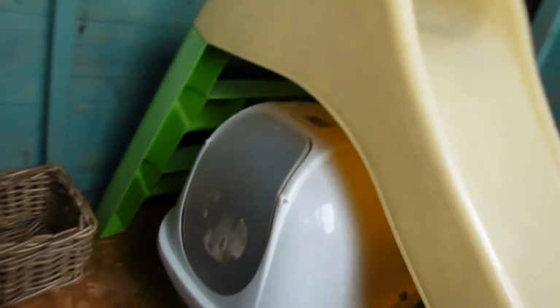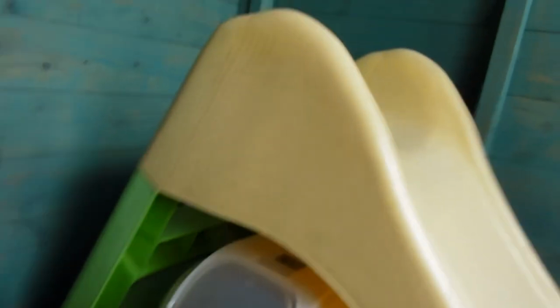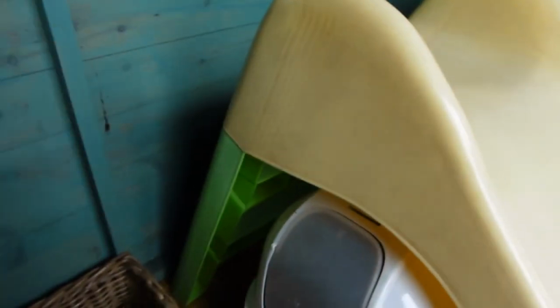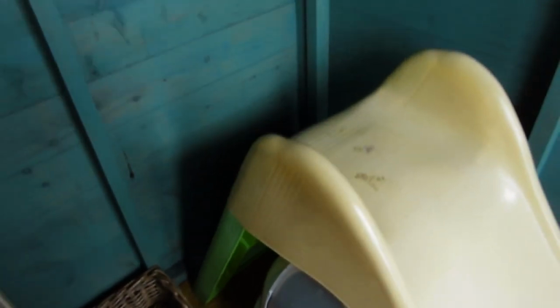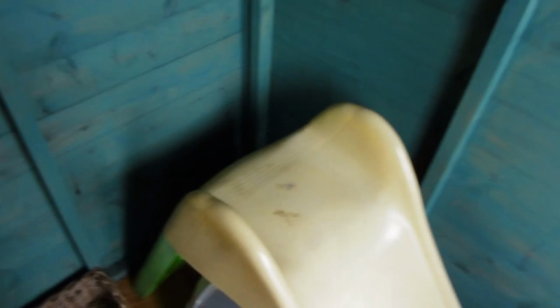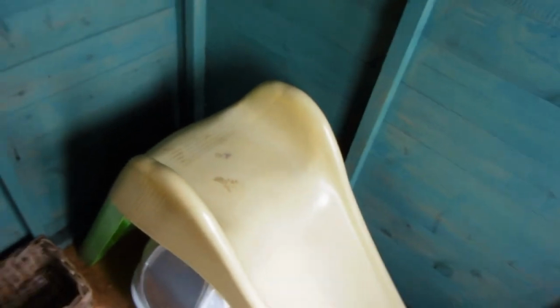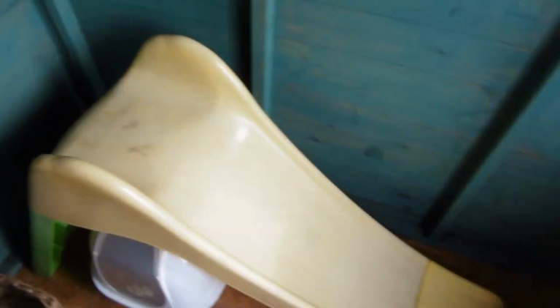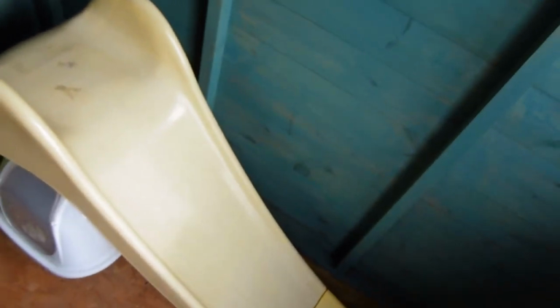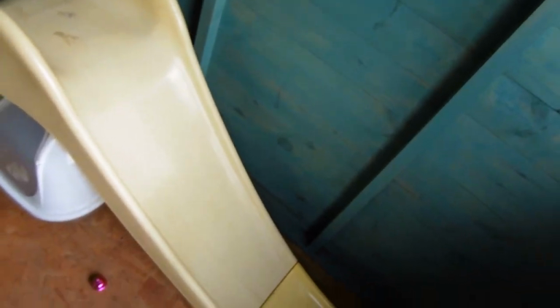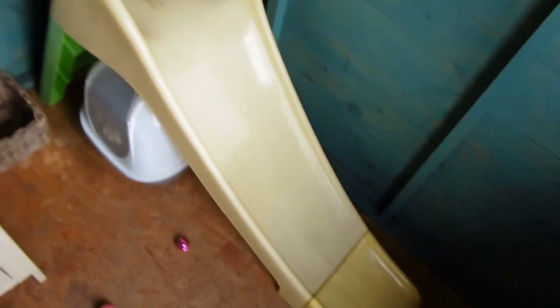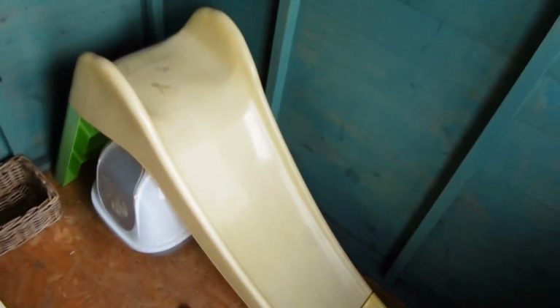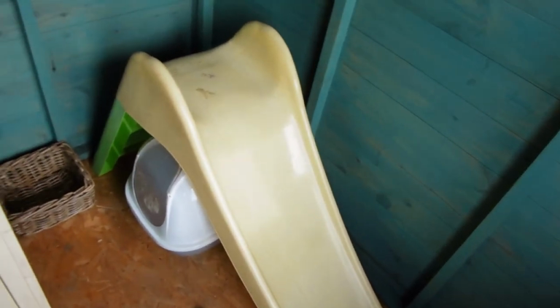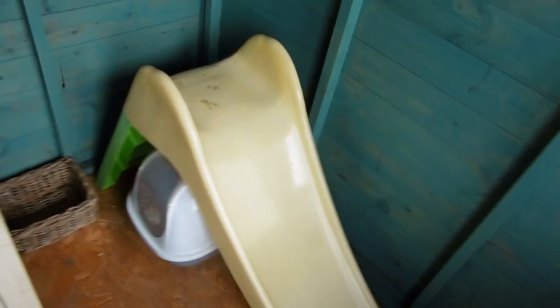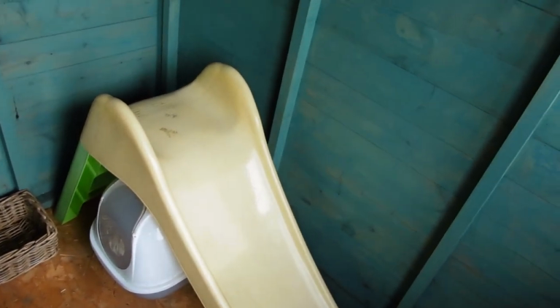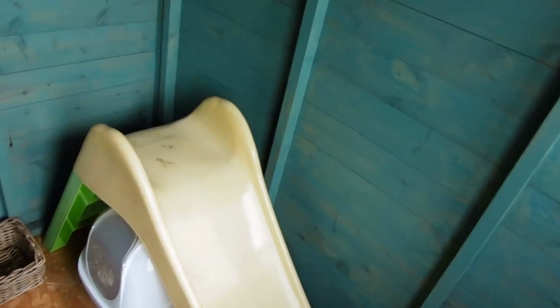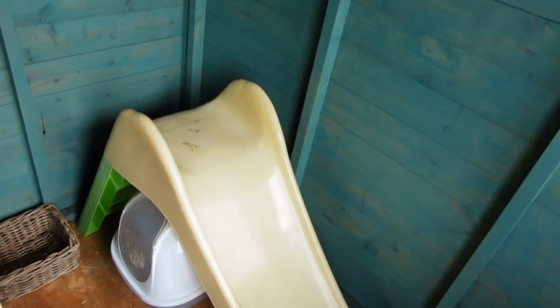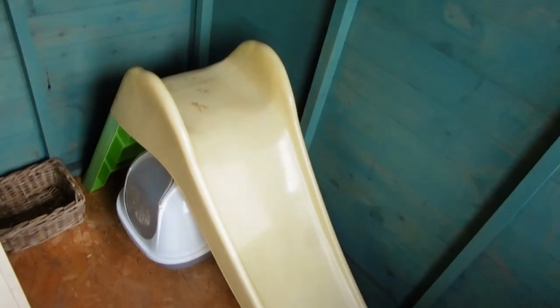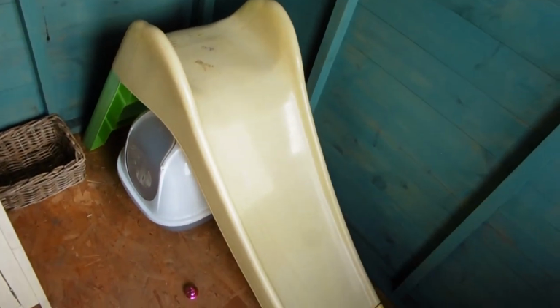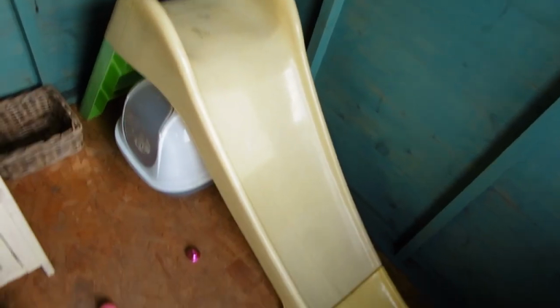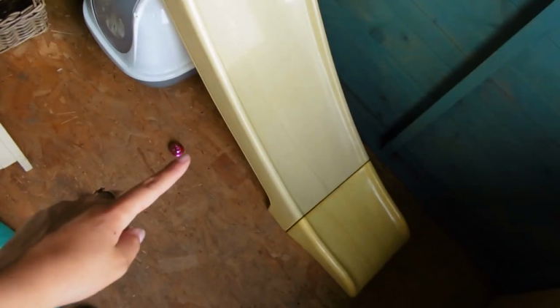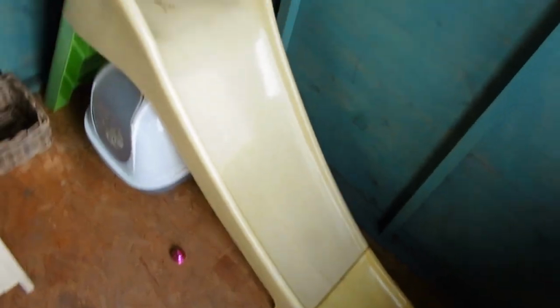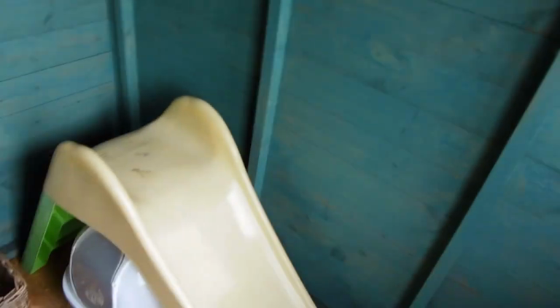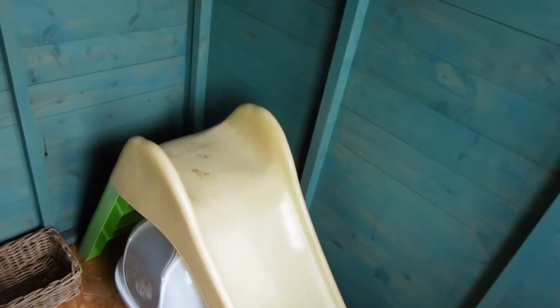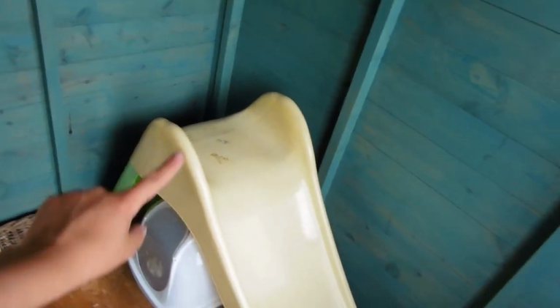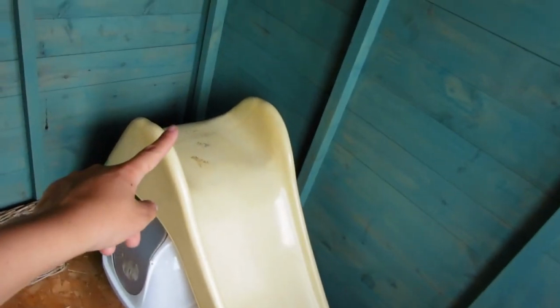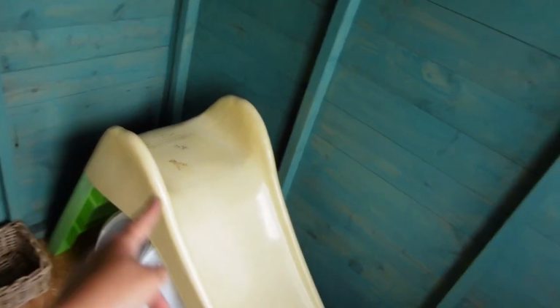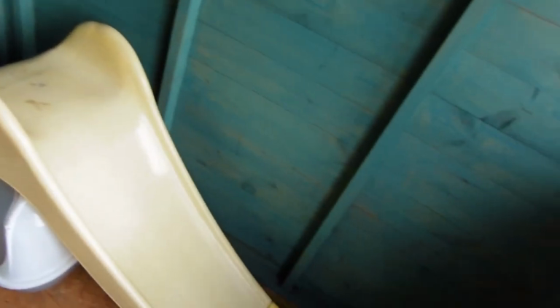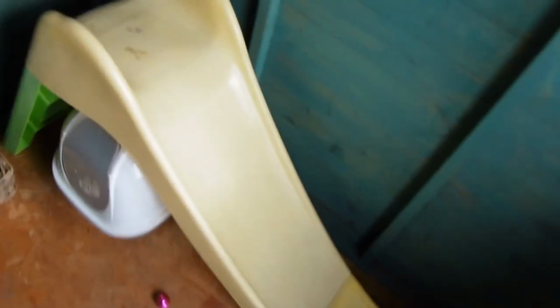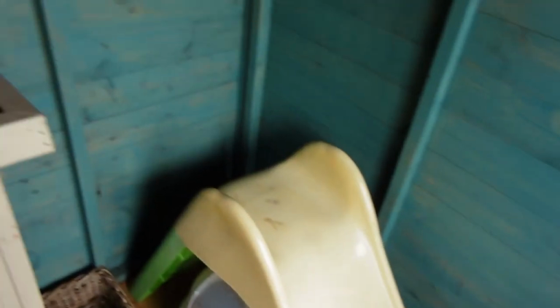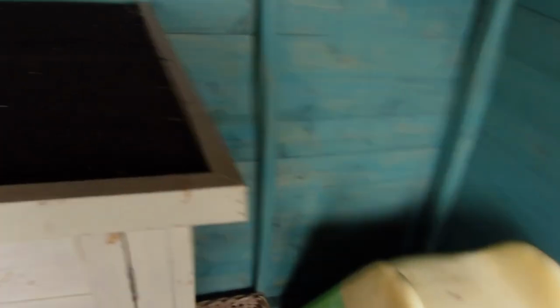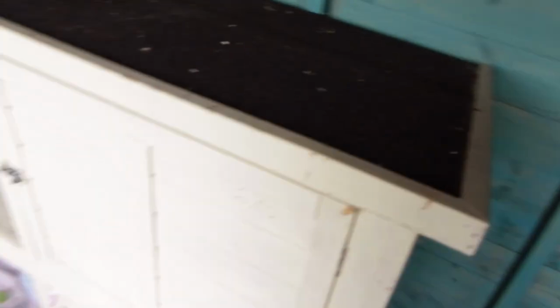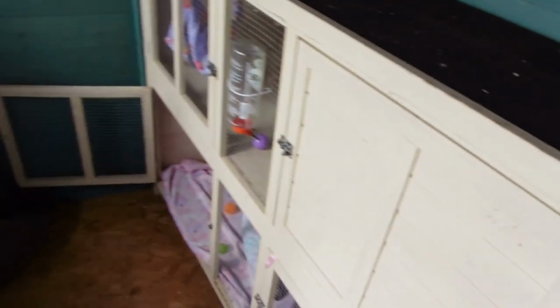And then I have my little niece's old slide. I don't really know if it's going to serve a purpose other than somewhere for them to go under, but I think it'll be funny to stick them on the top and watch them slide down.